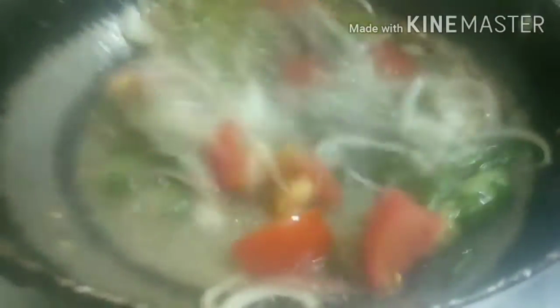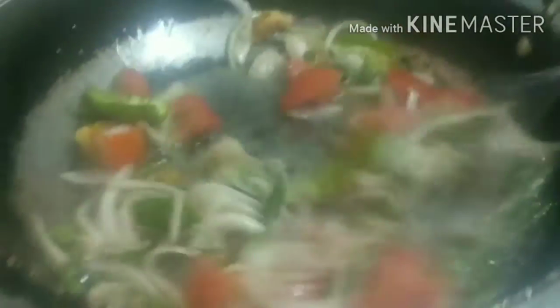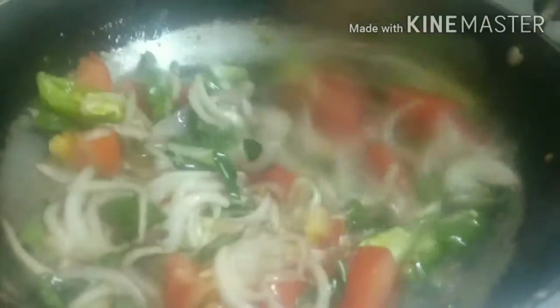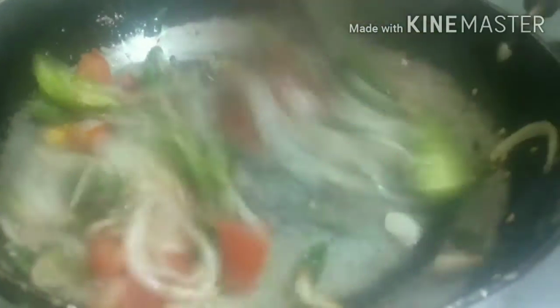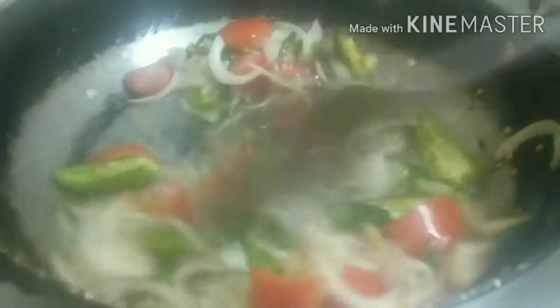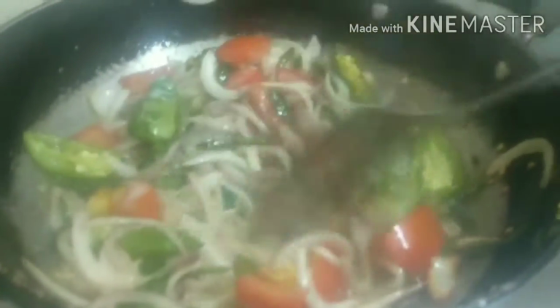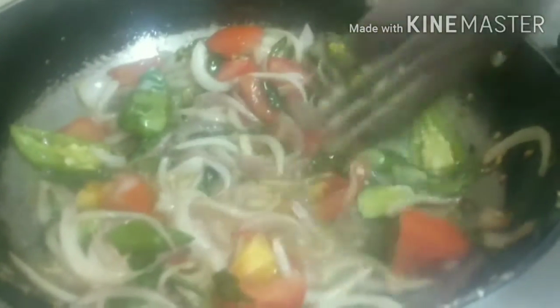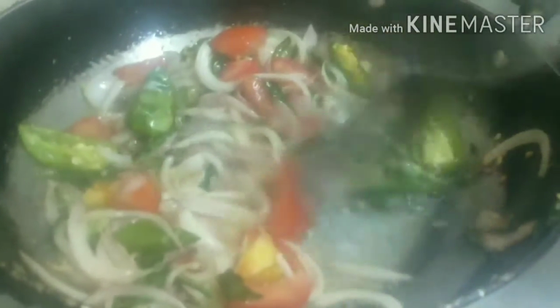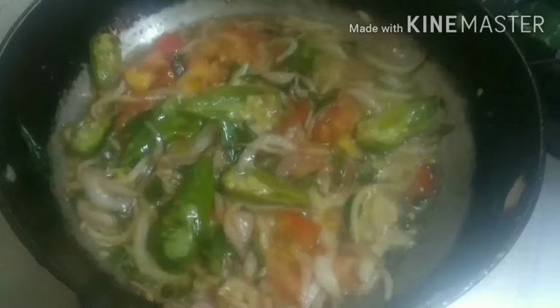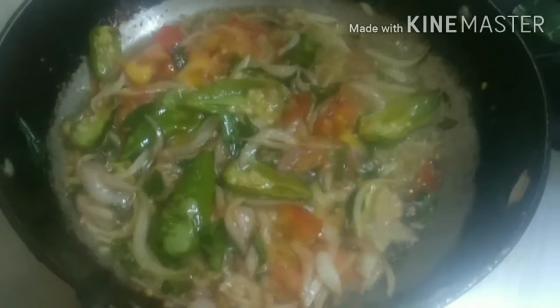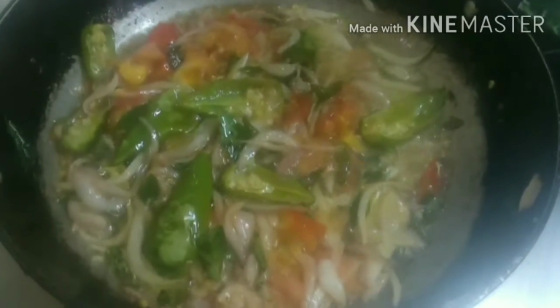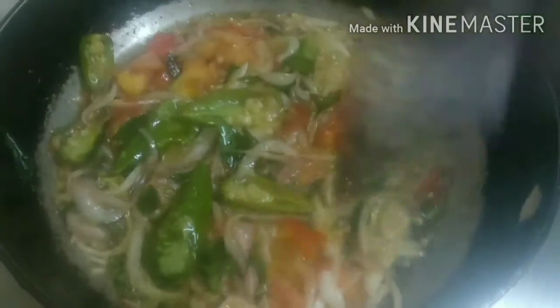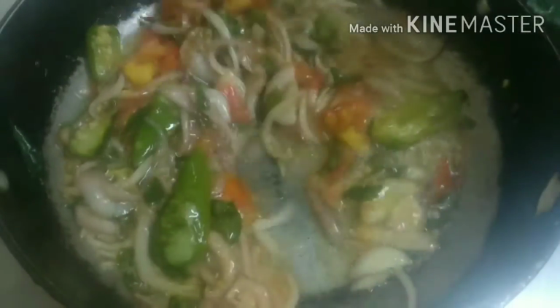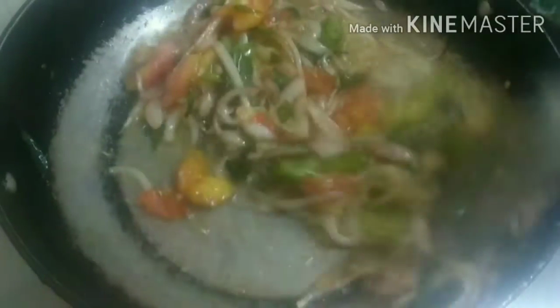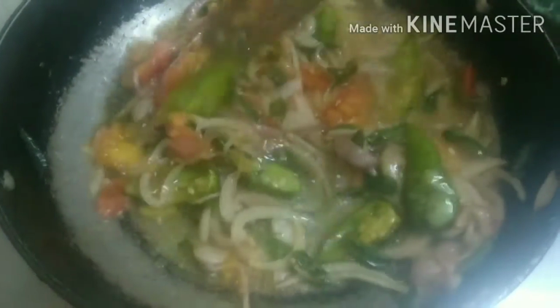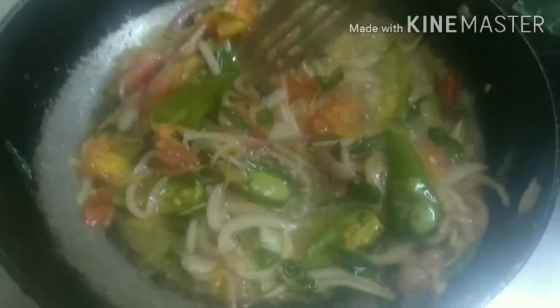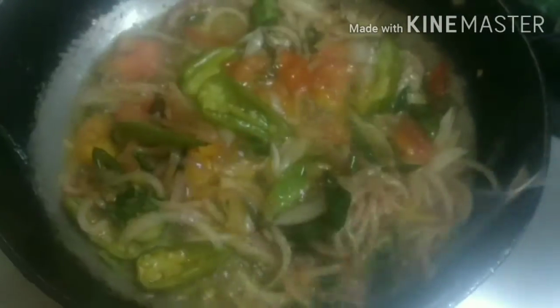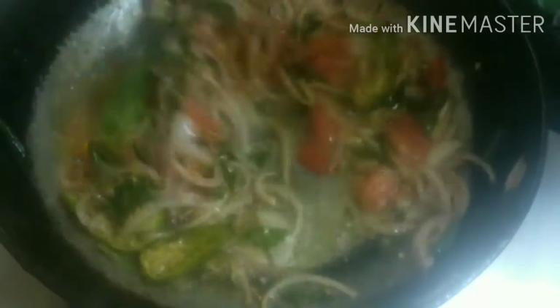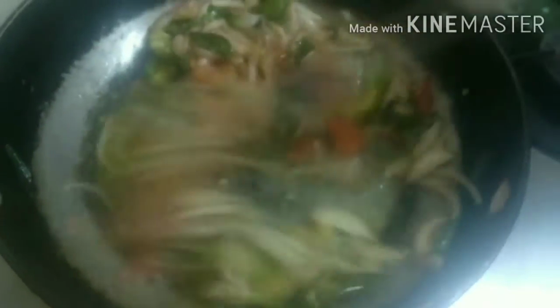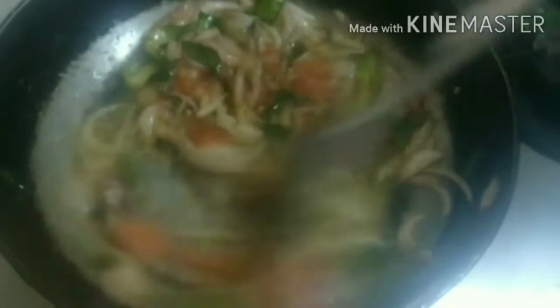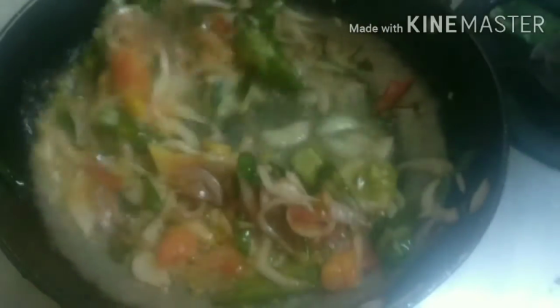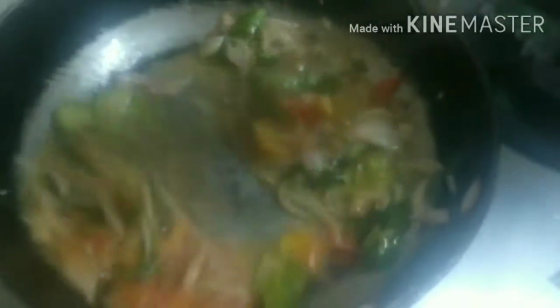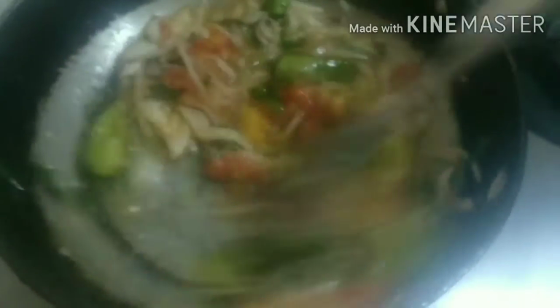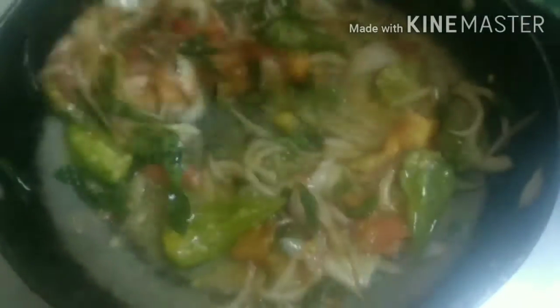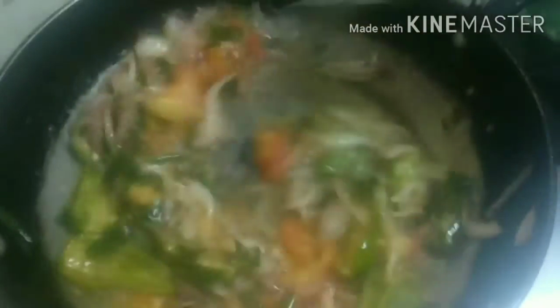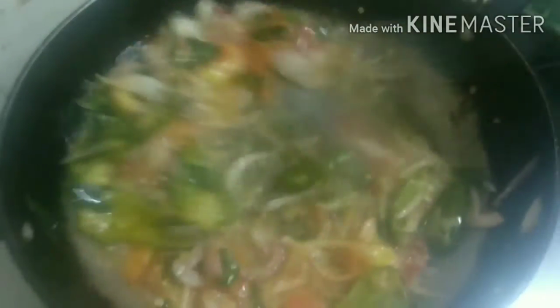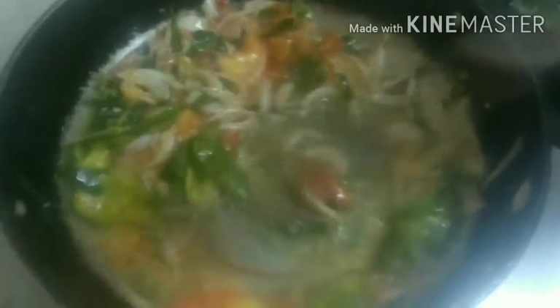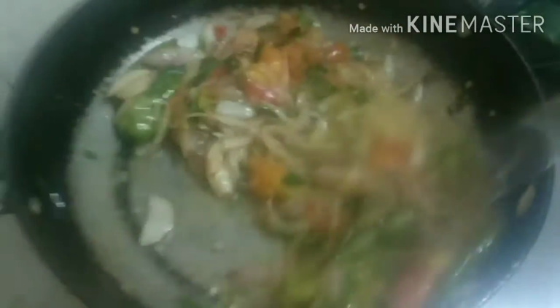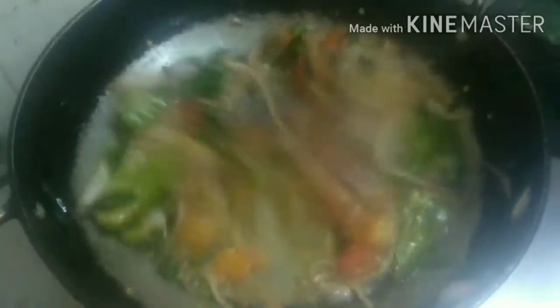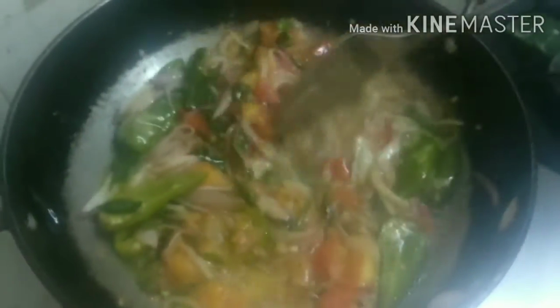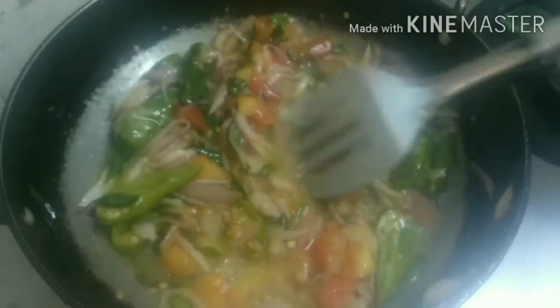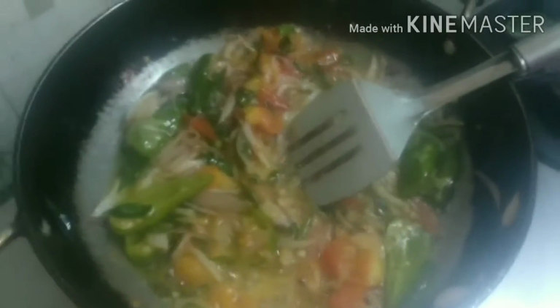Put it in the pan and get it. So, let's get started. Now, let's get started.